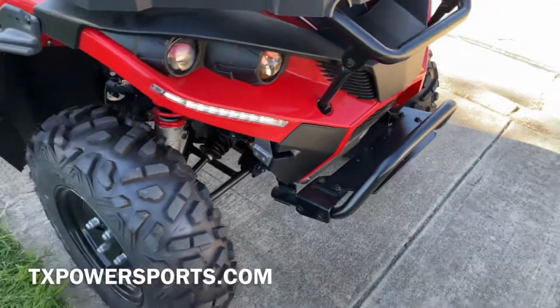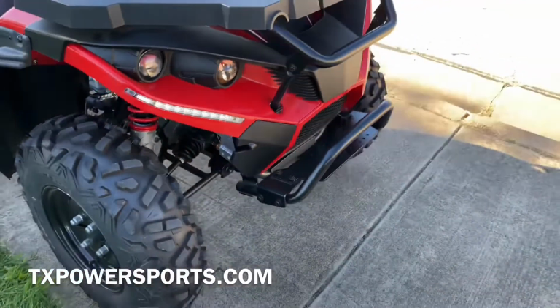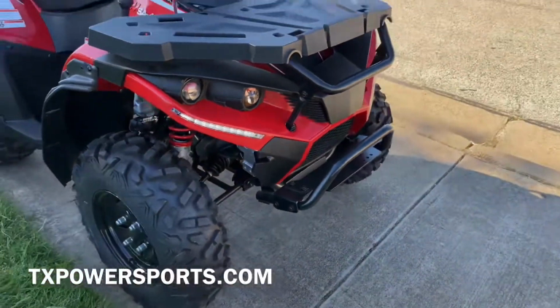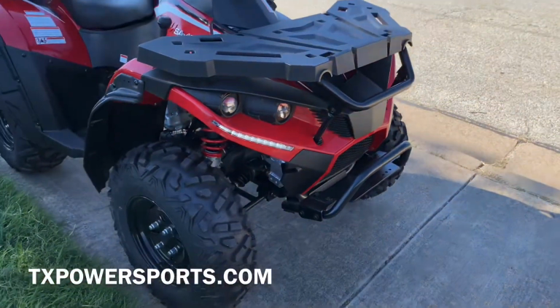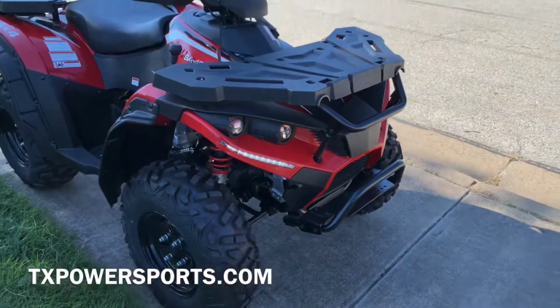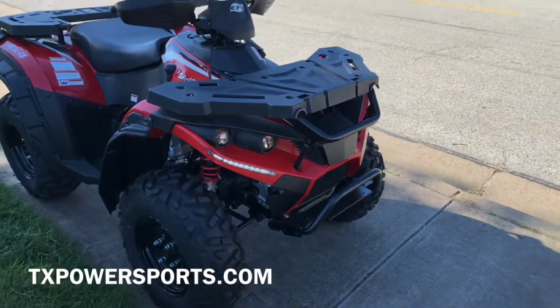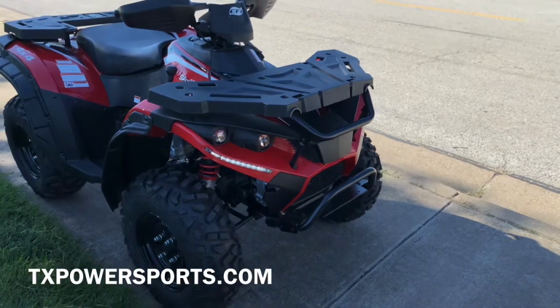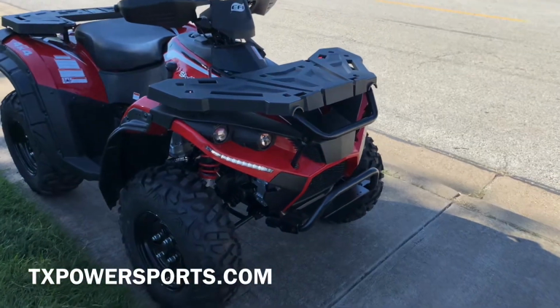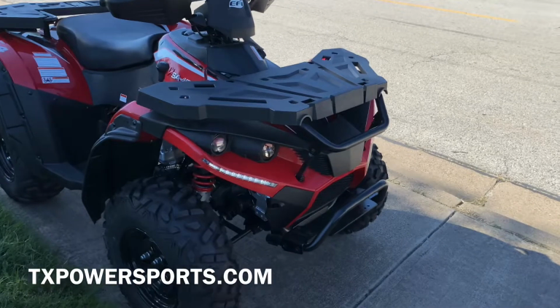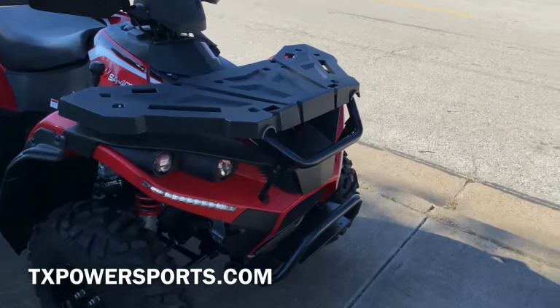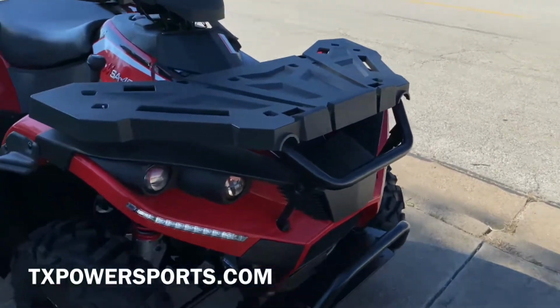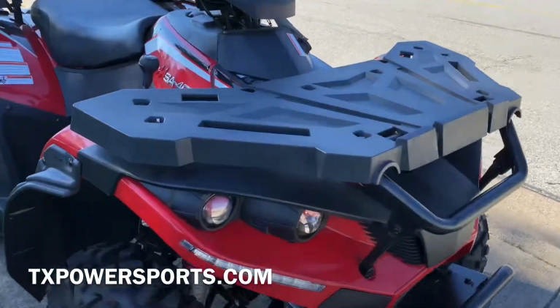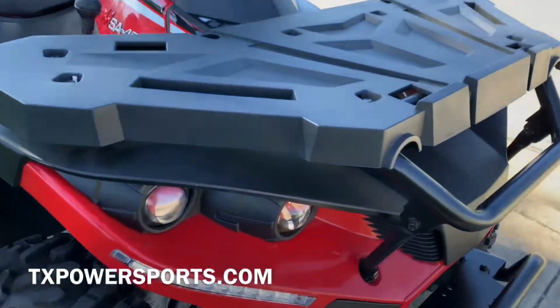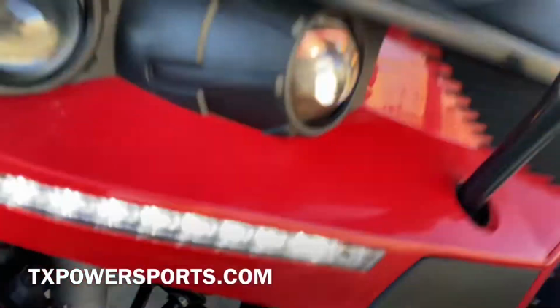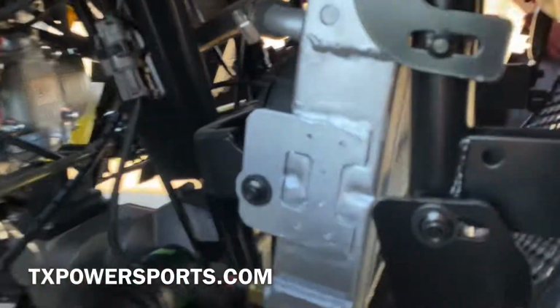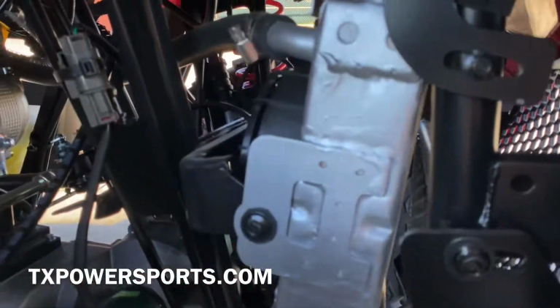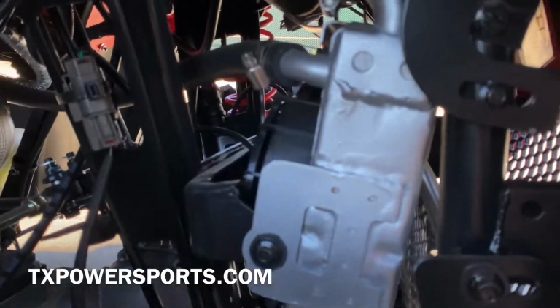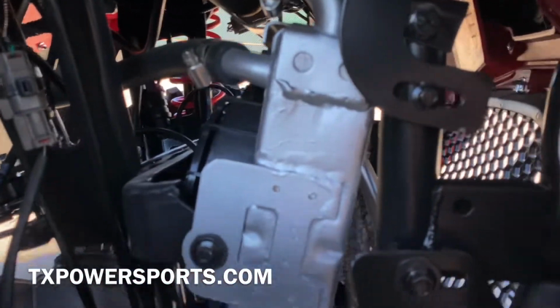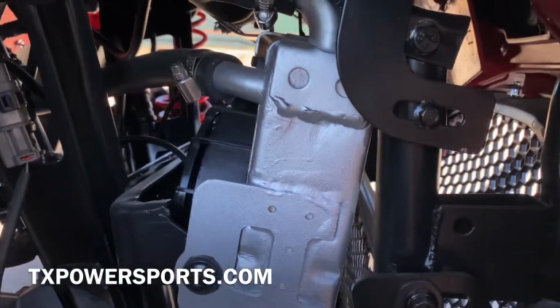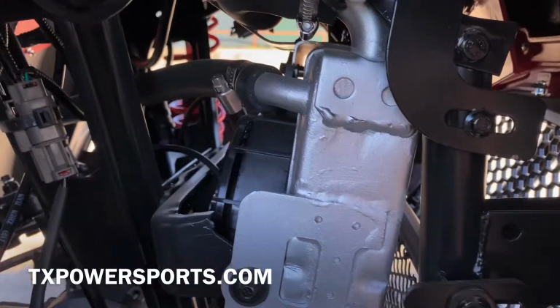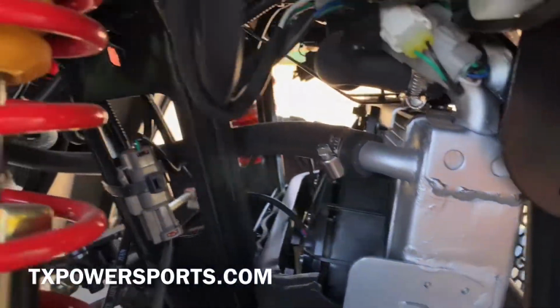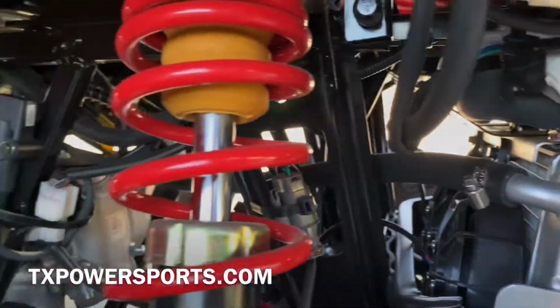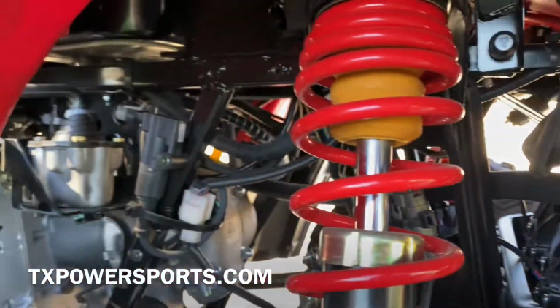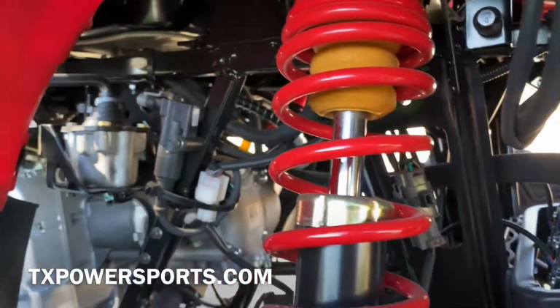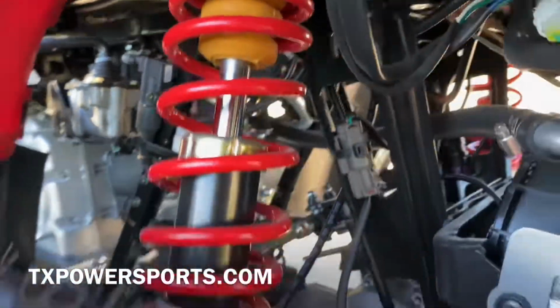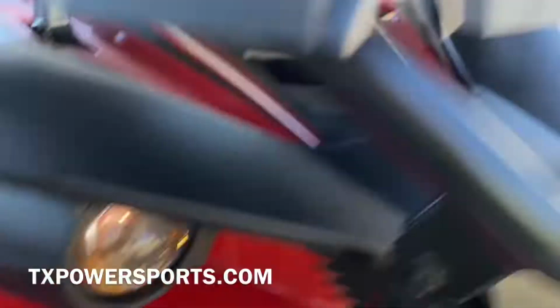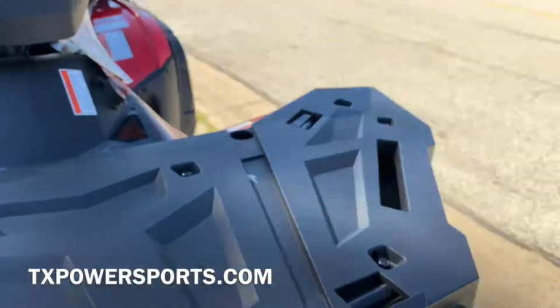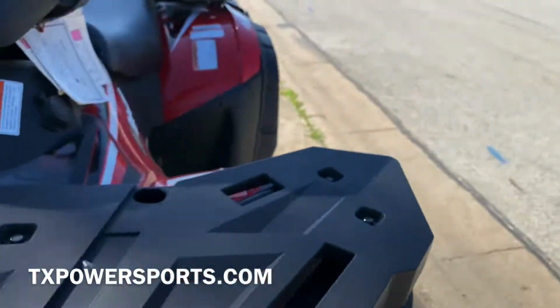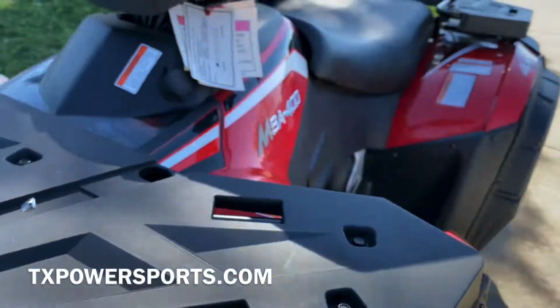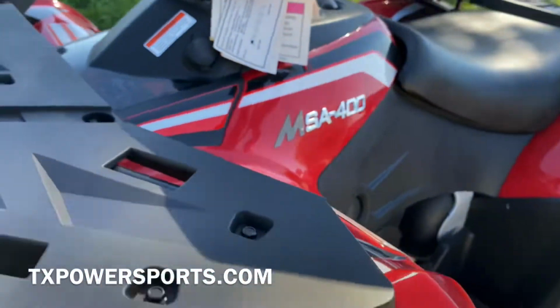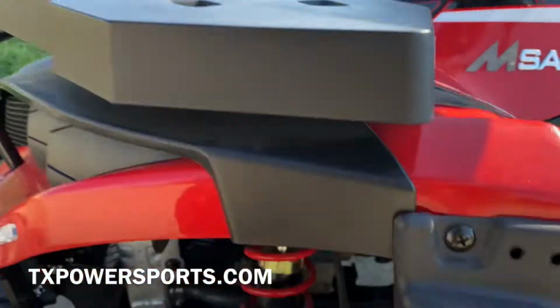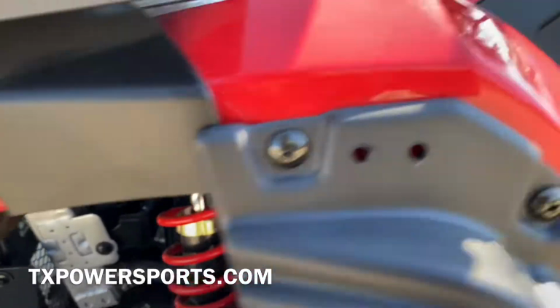We do carry the winches as well, so you can buy that from us if you're interested. It has LED lights and a radiator — it is water cooled. As you can see, your reservoir tank is located over here.